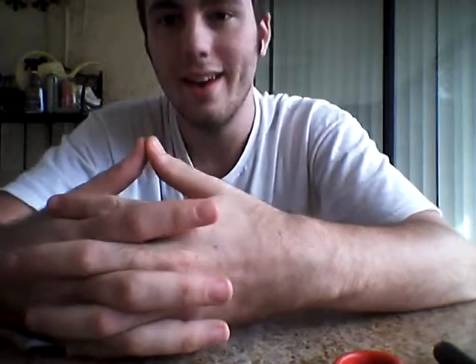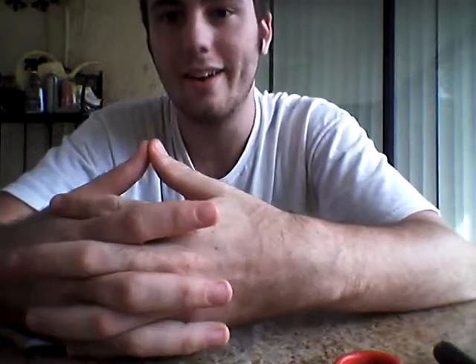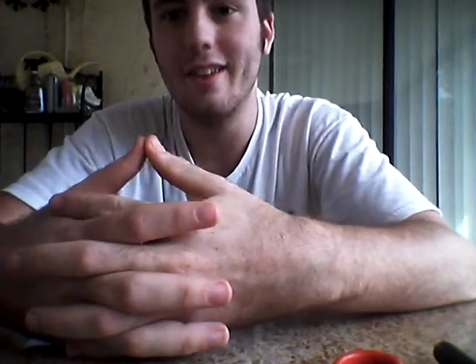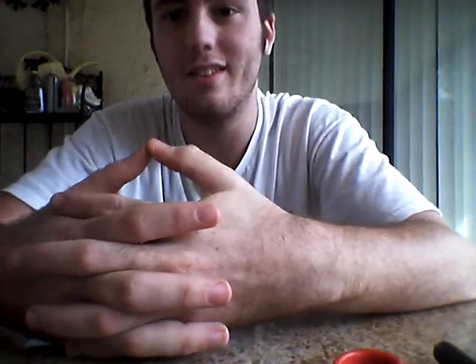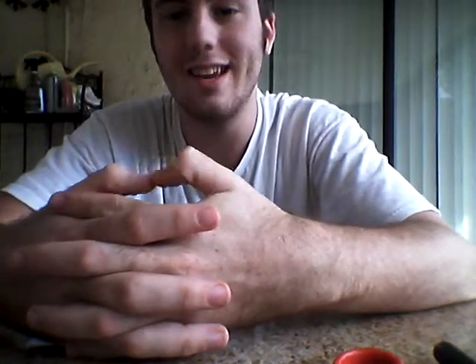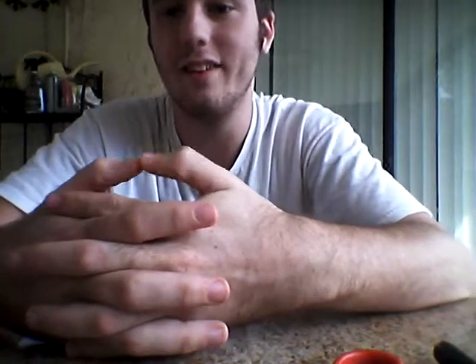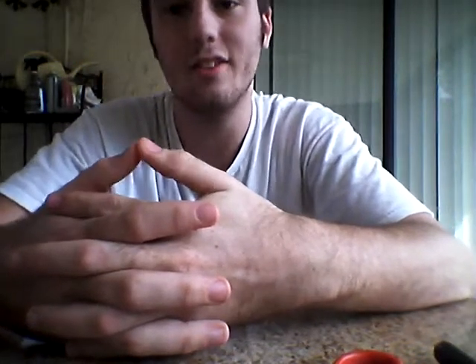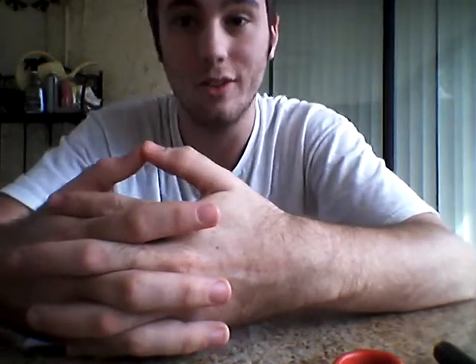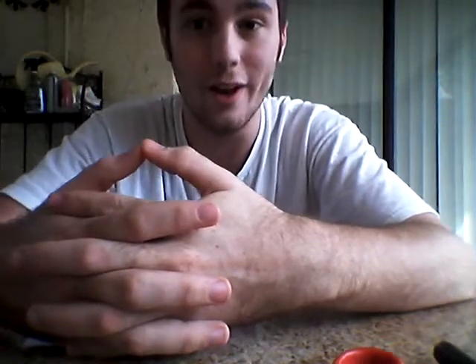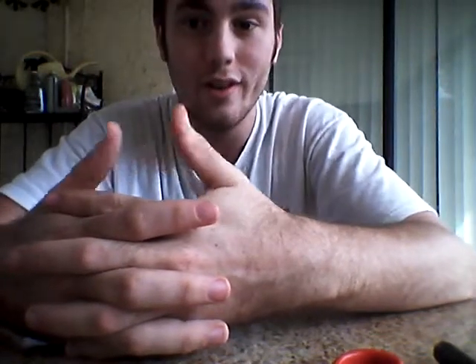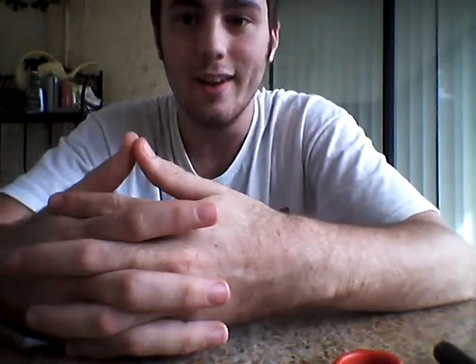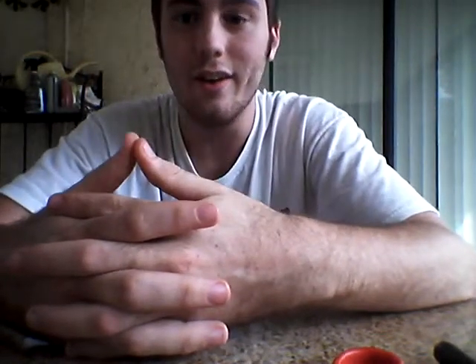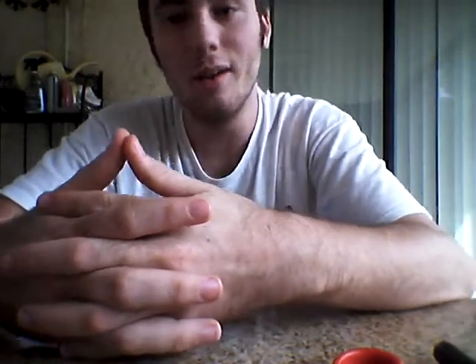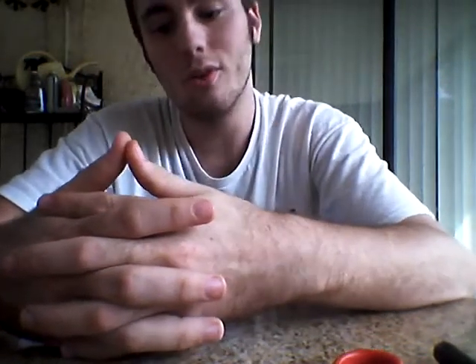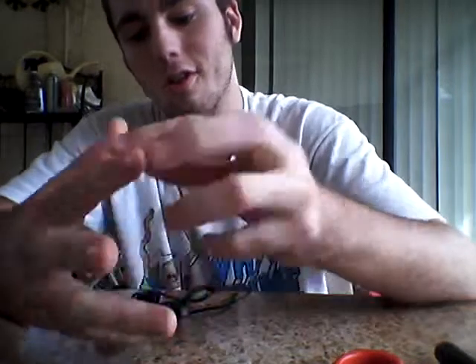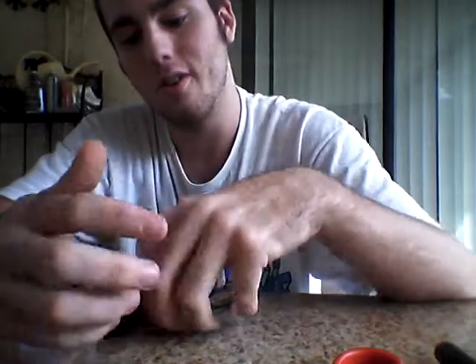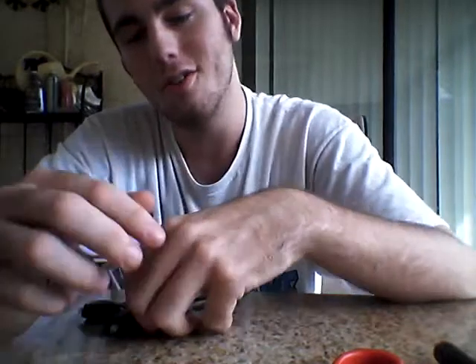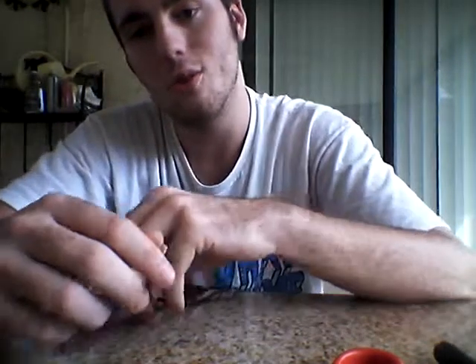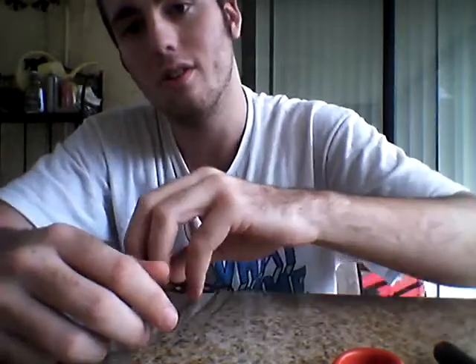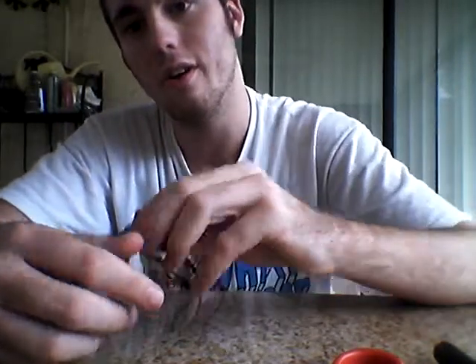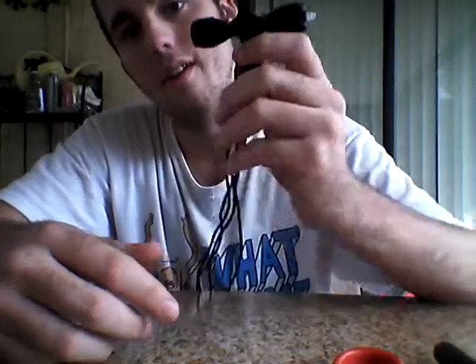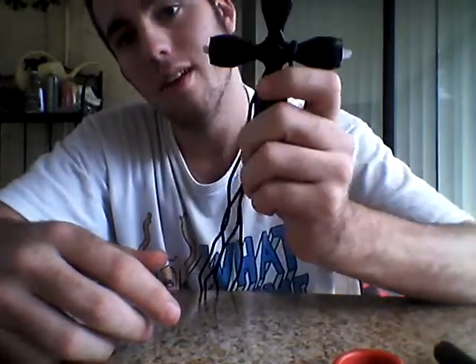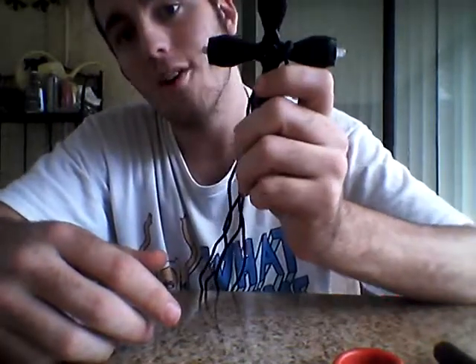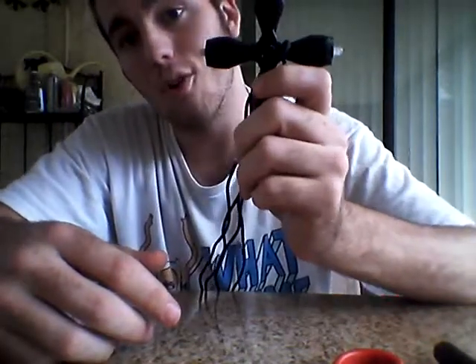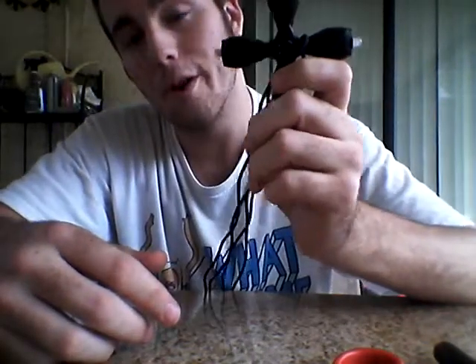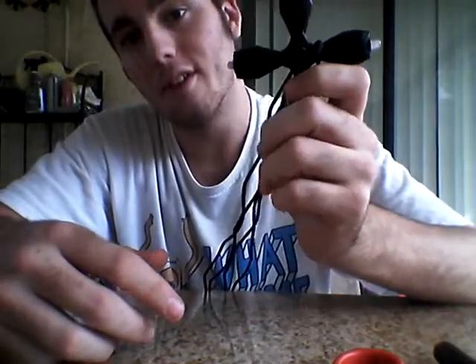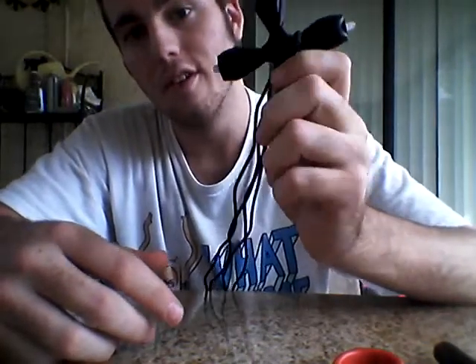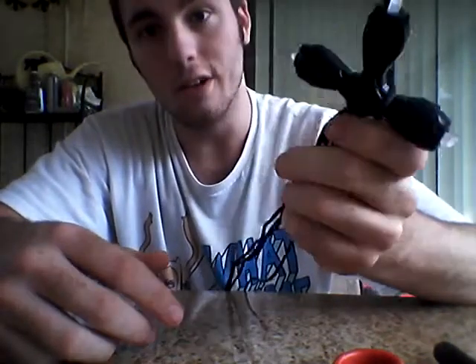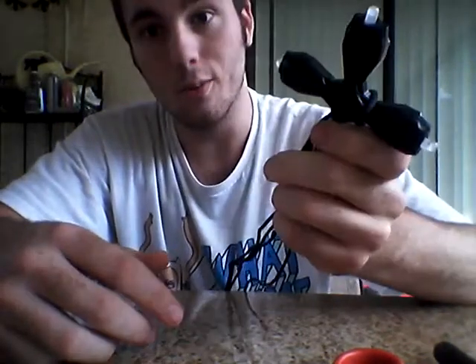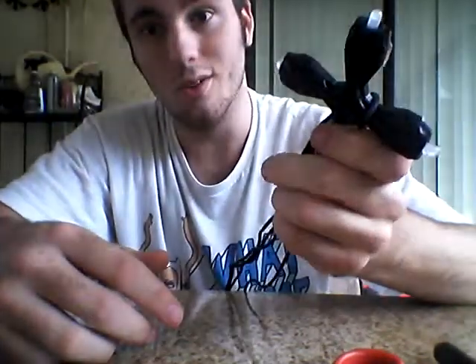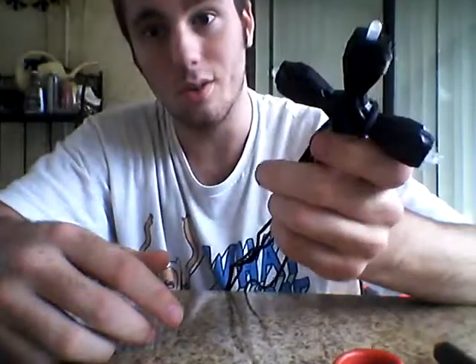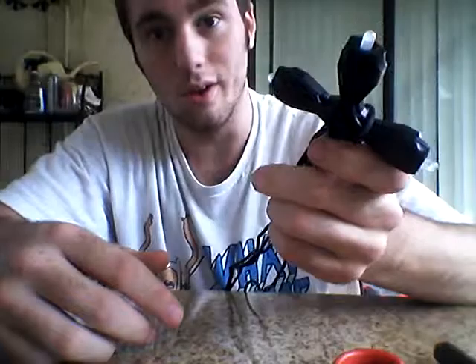Hey there guys, this is TIDSOGBanana, and I'm going to show you today in this tutorial on how to use your Orbit X if you were to lose the screws in them.